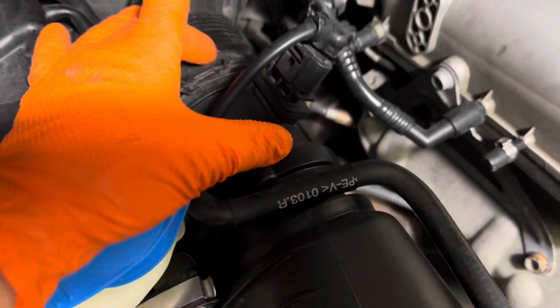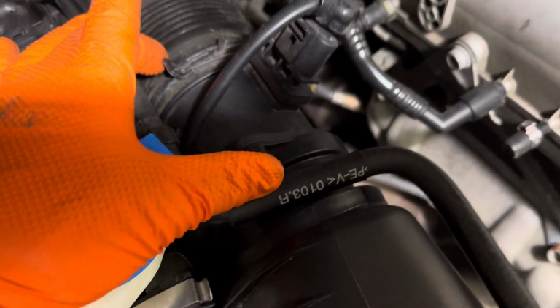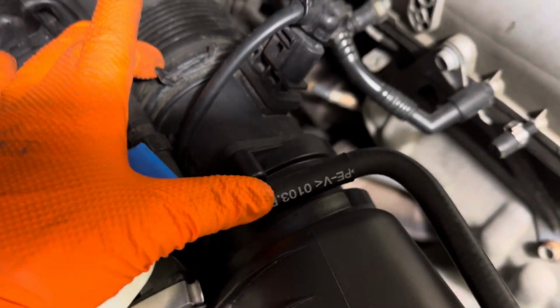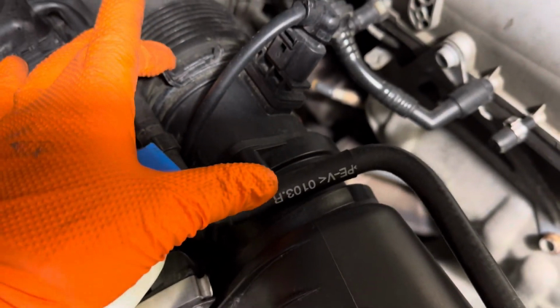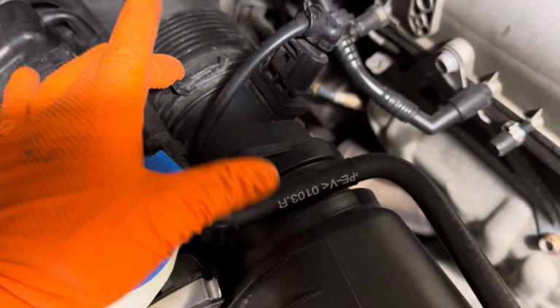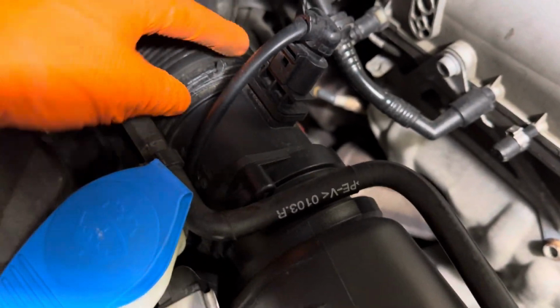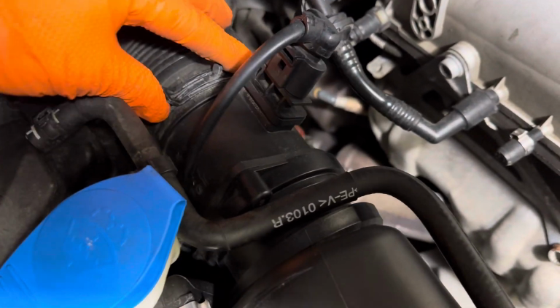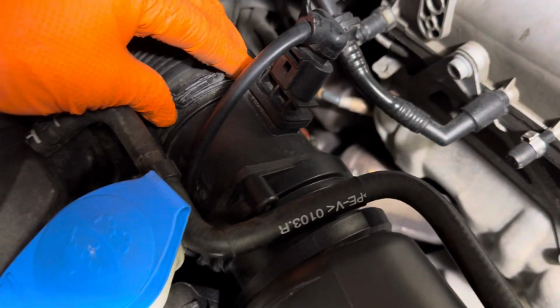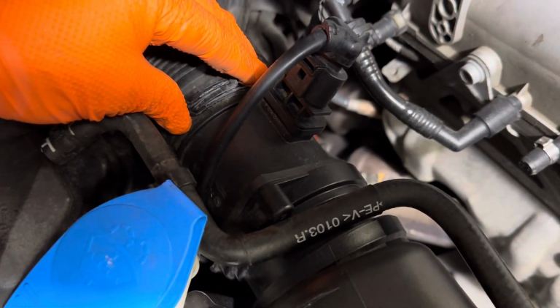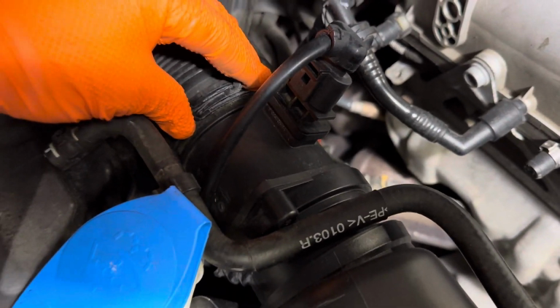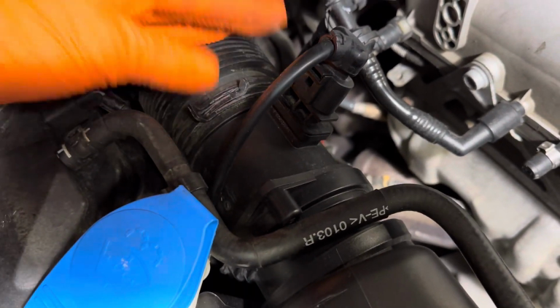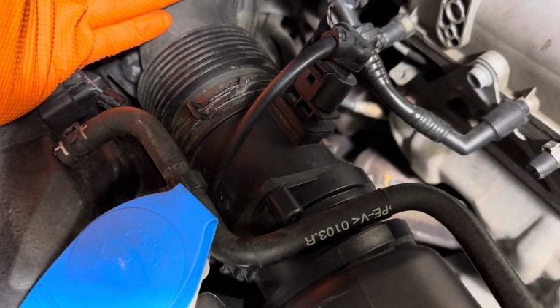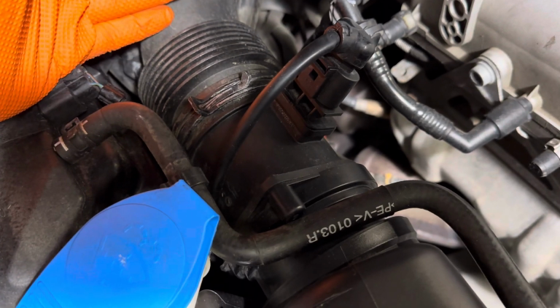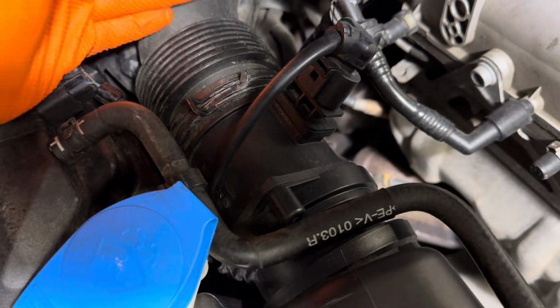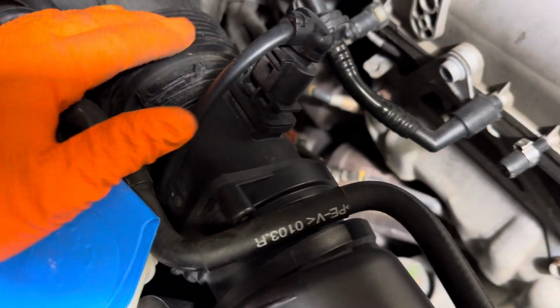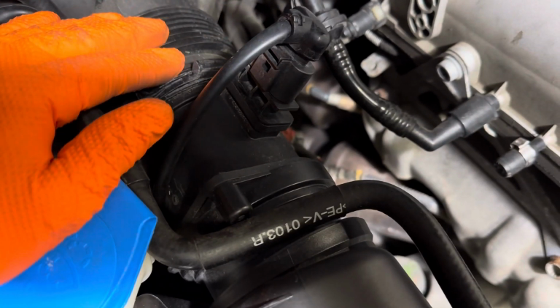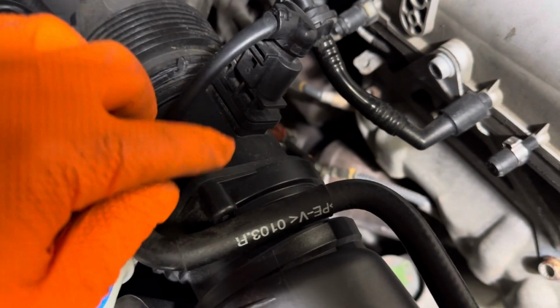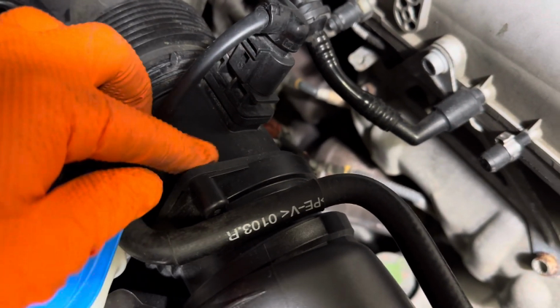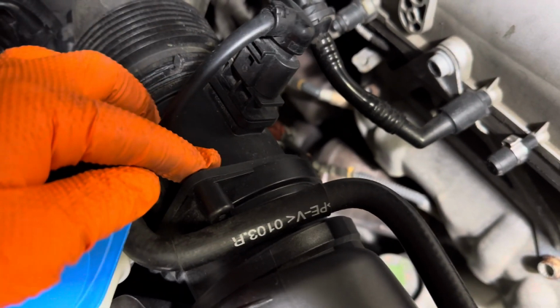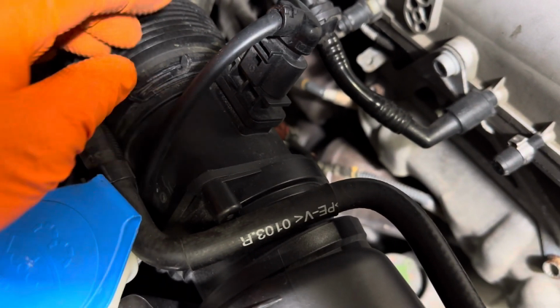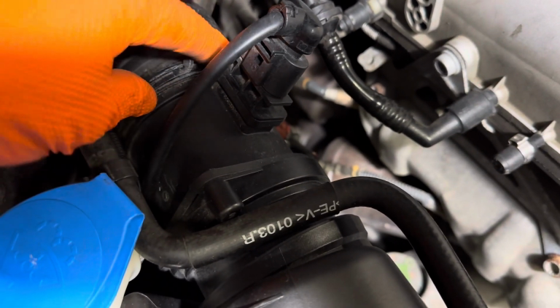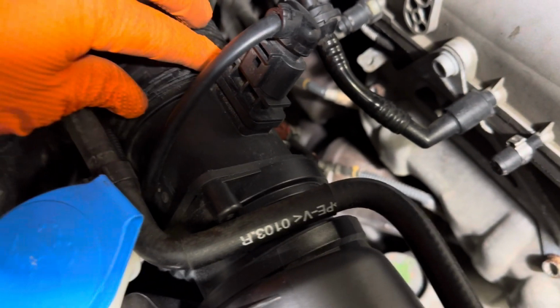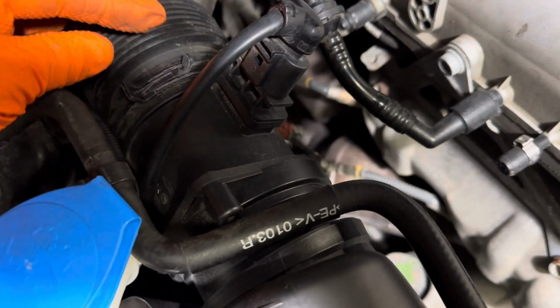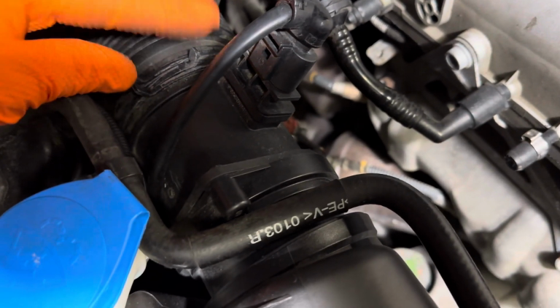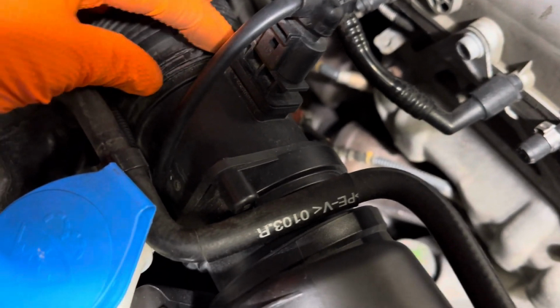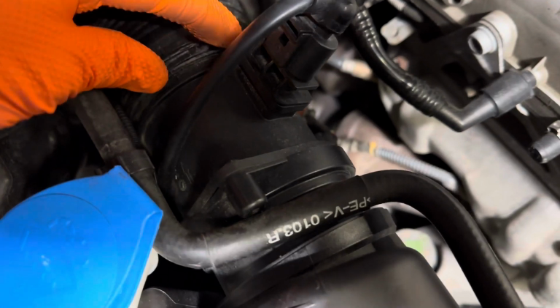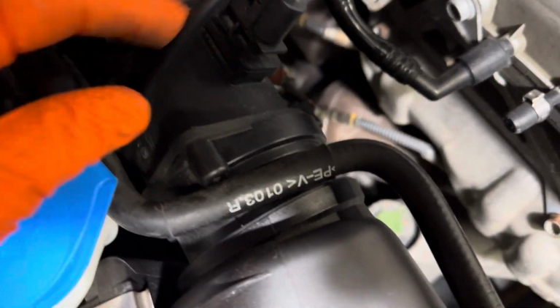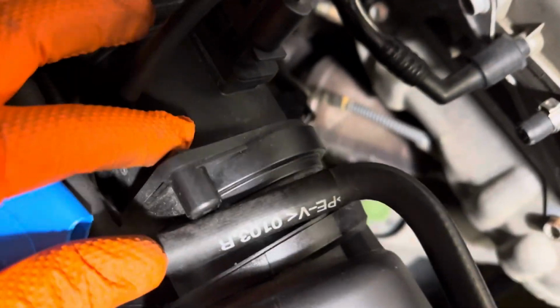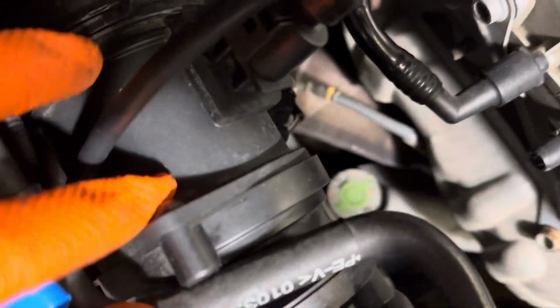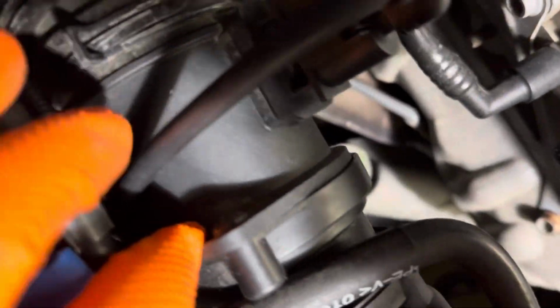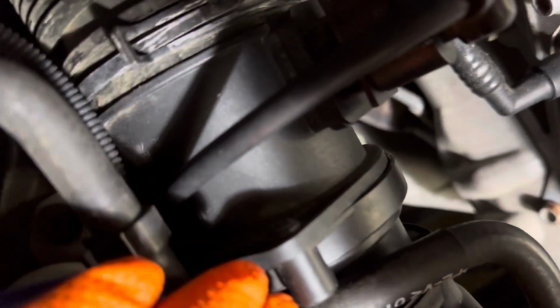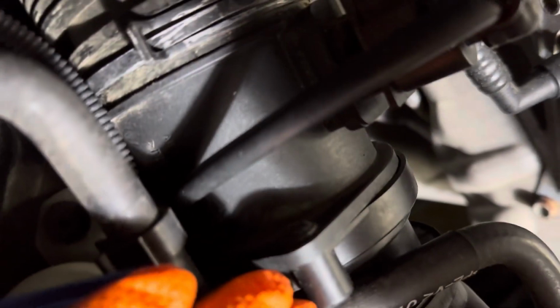This section here is held on by just a pressure clamp. You can remove it with a pair of channel locks, or there's a special tool you can use, but channel locks work just fine.